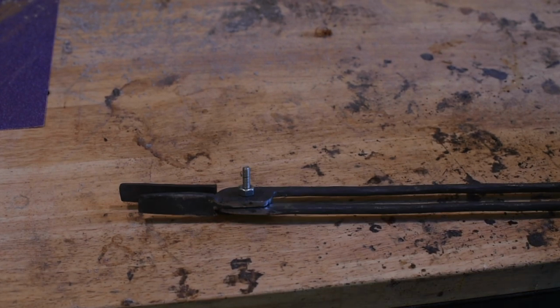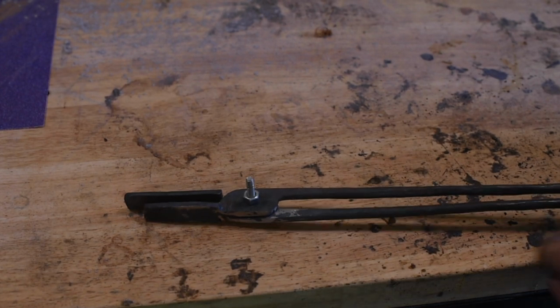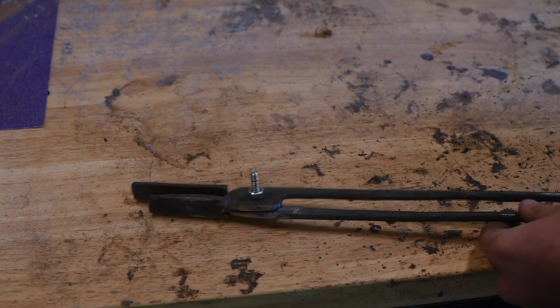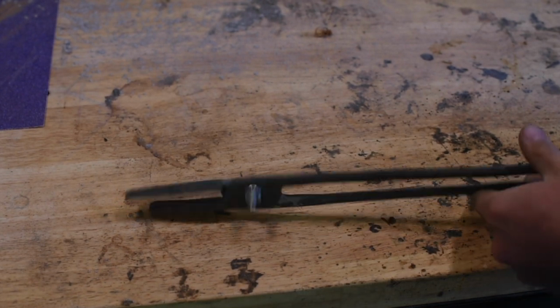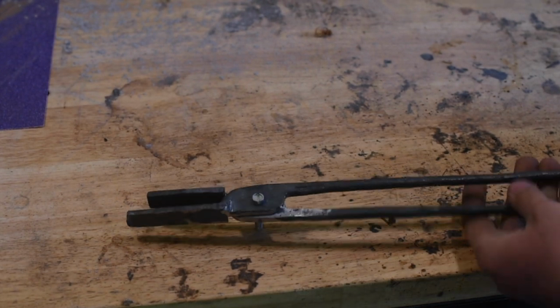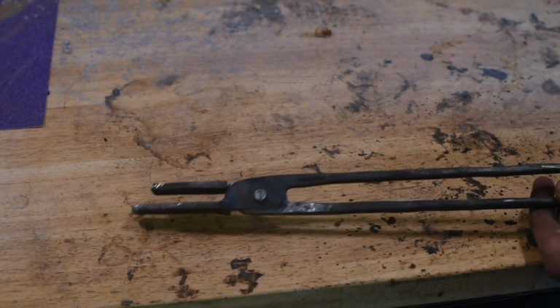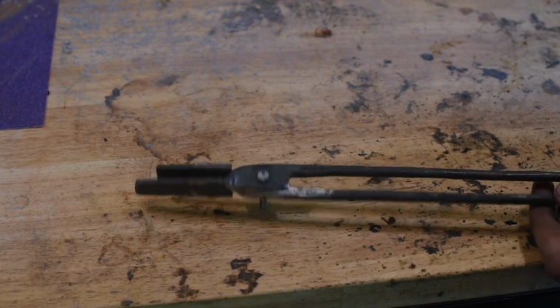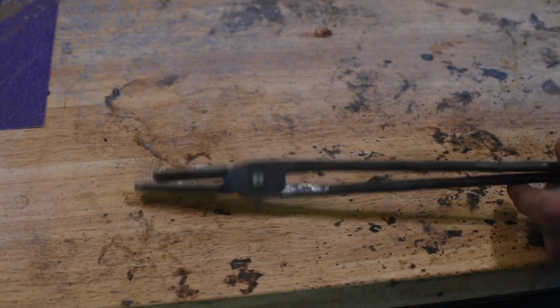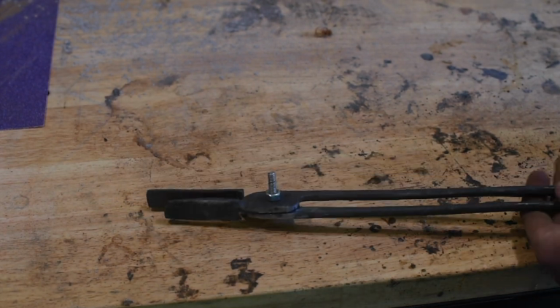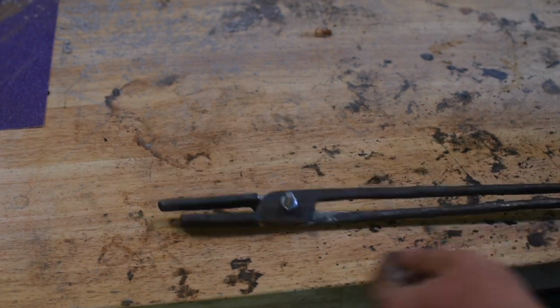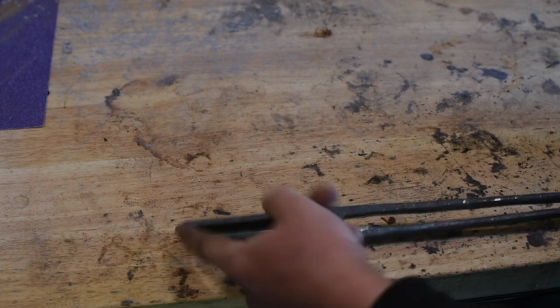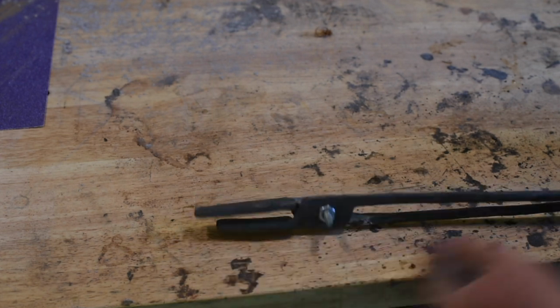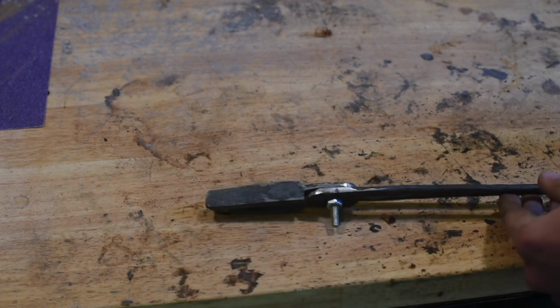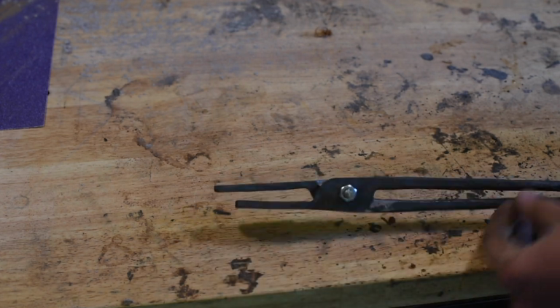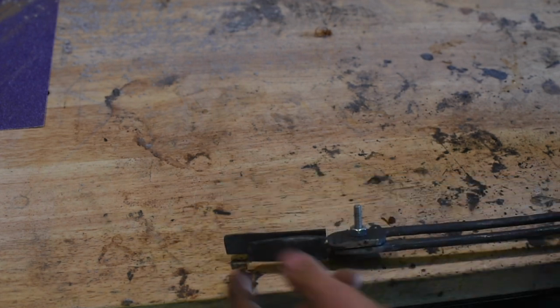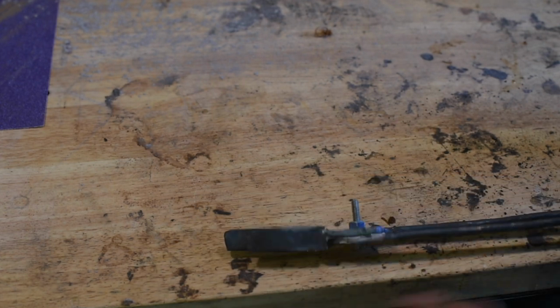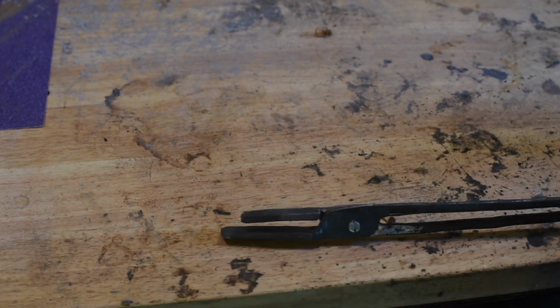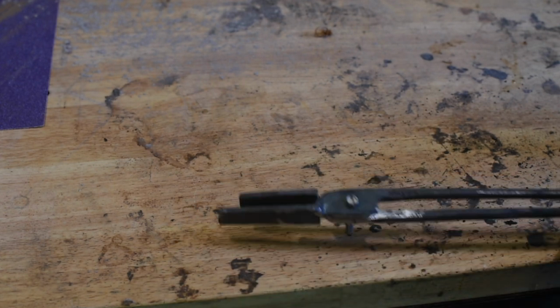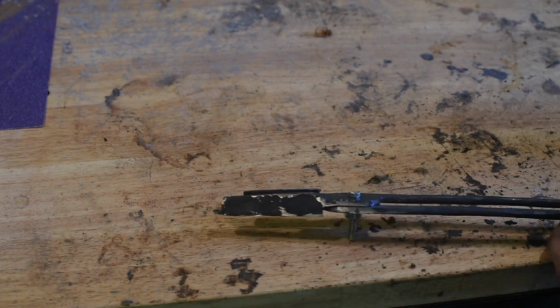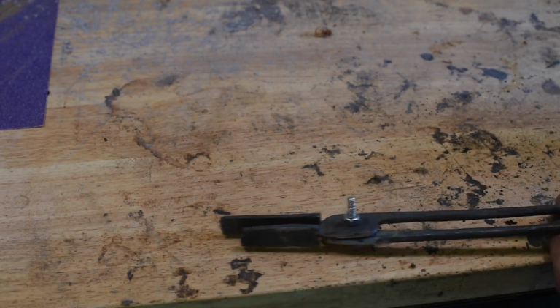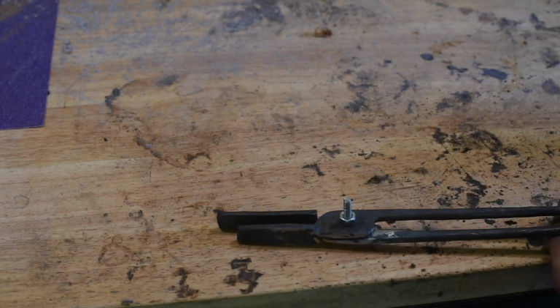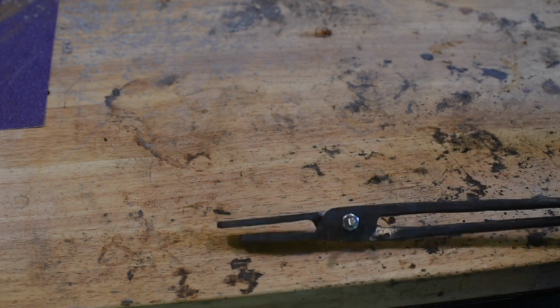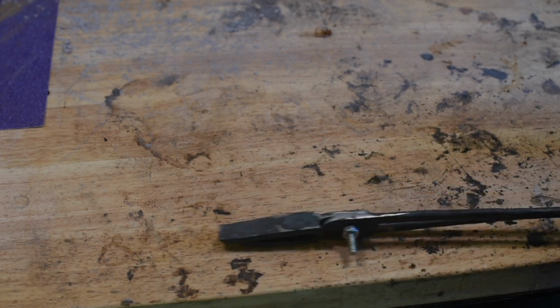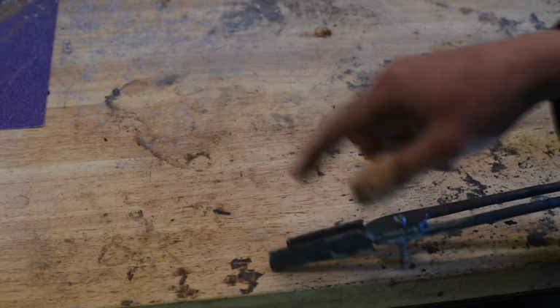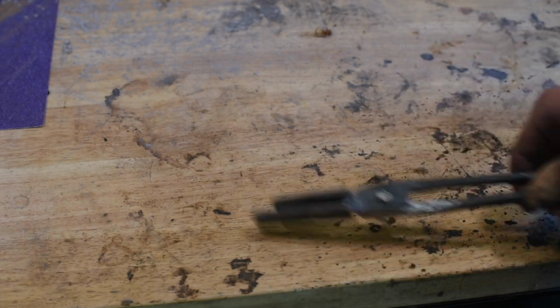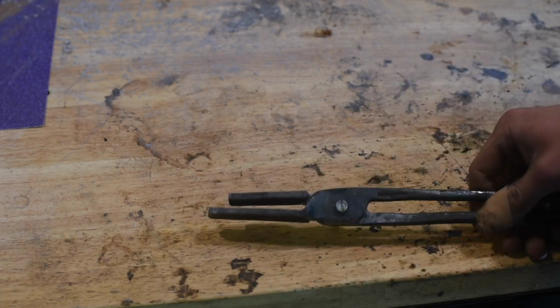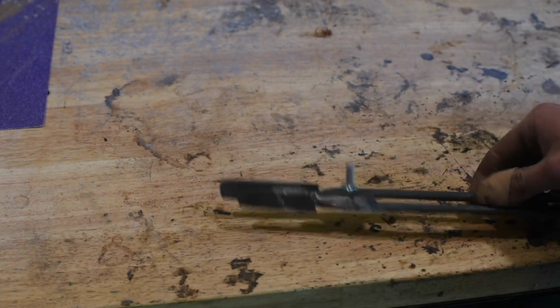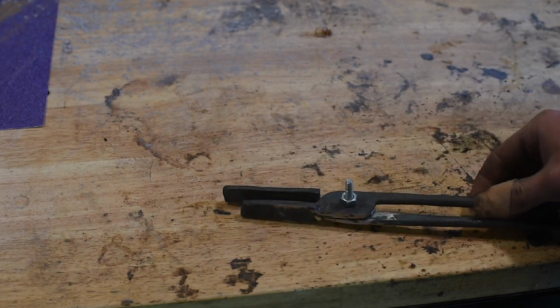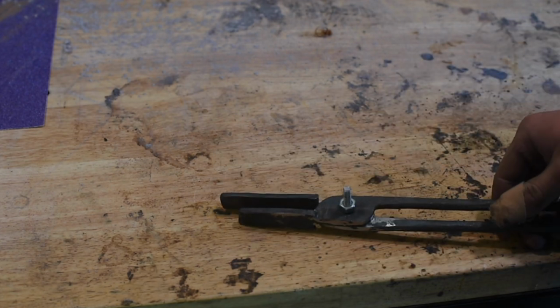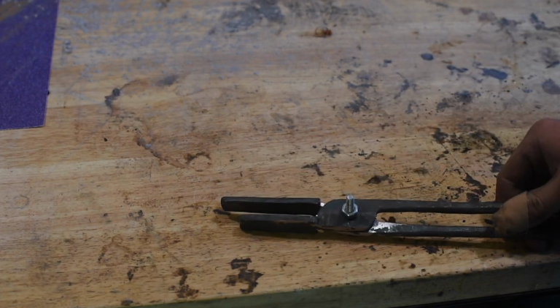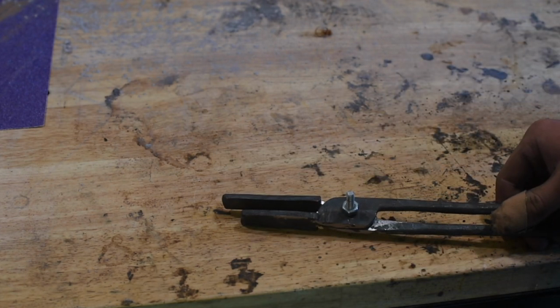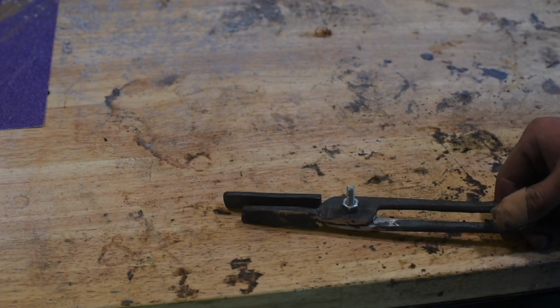I've just got a bolt in there just to hold it together for now. Obviously these jaws — one's longer than the other. So we'll just slap it on the grinder and true these all up, get them nice and even.